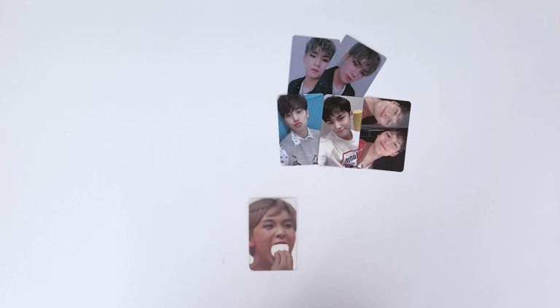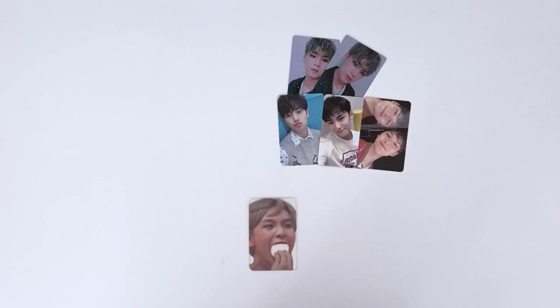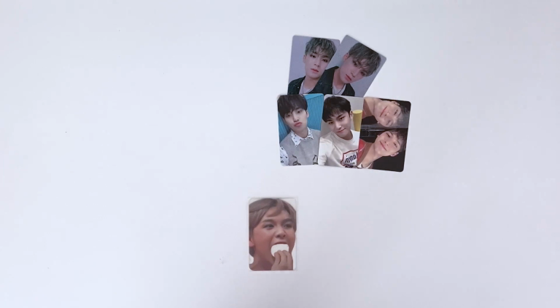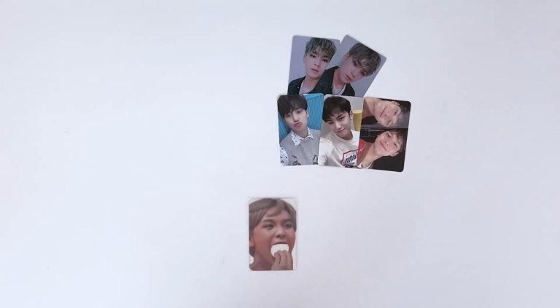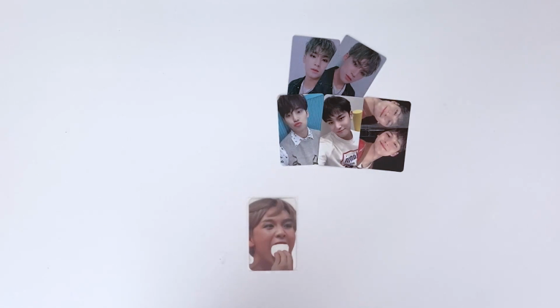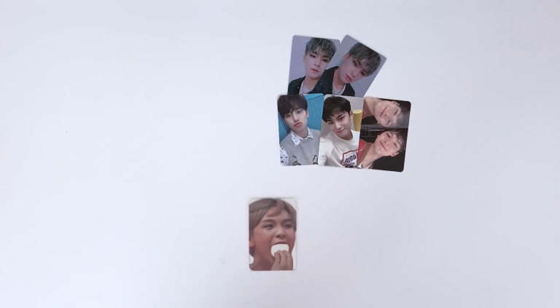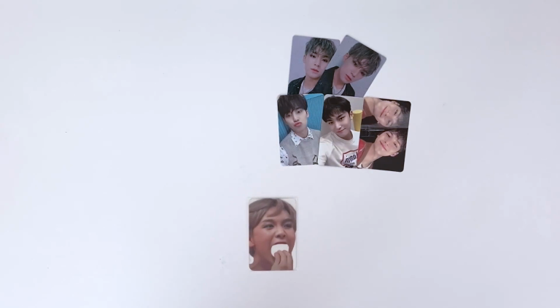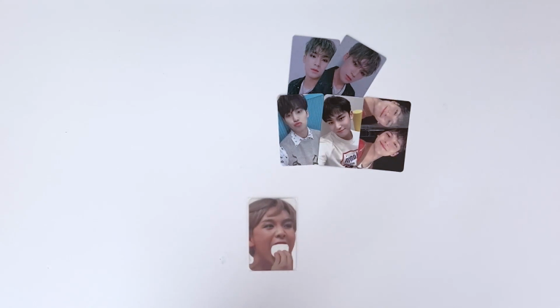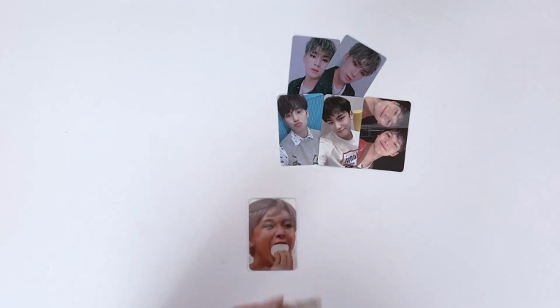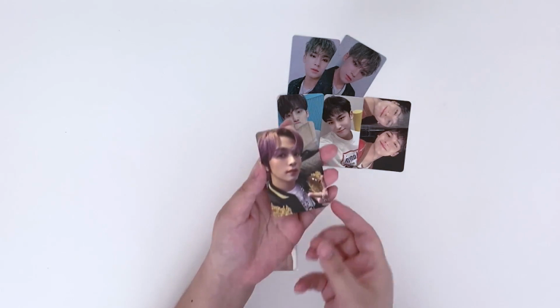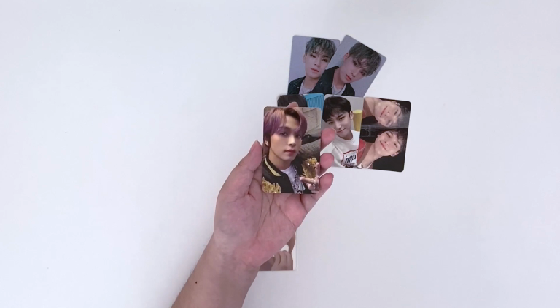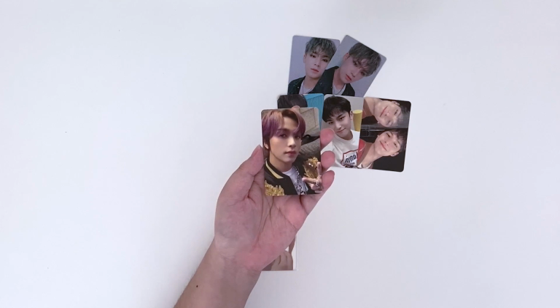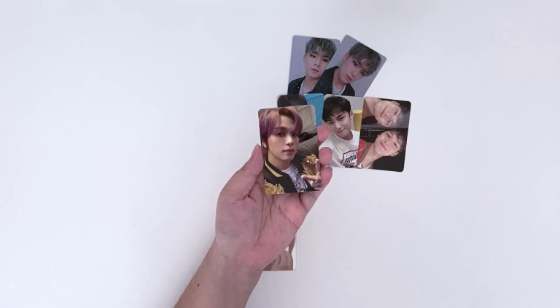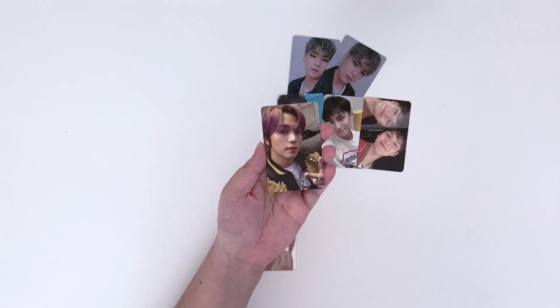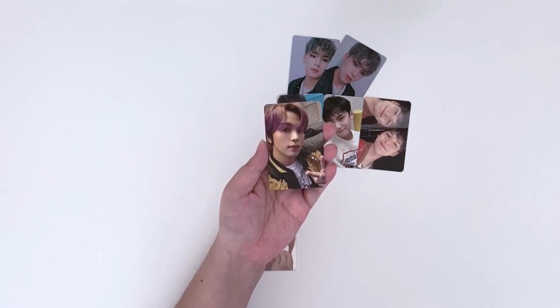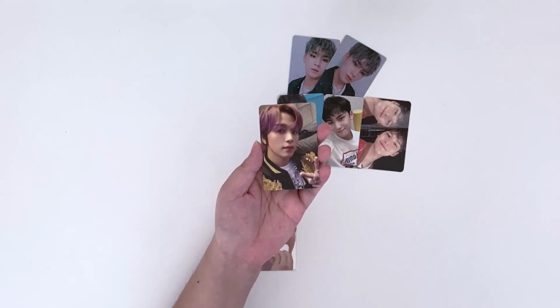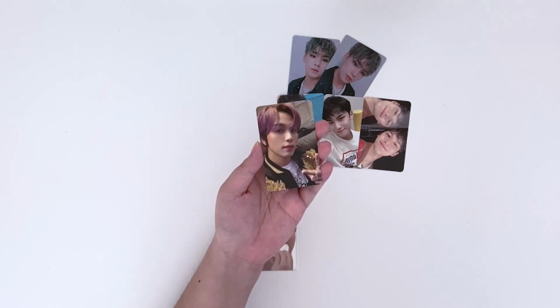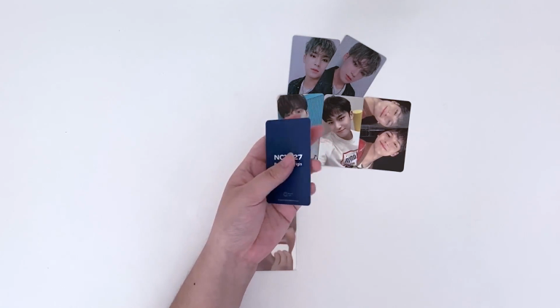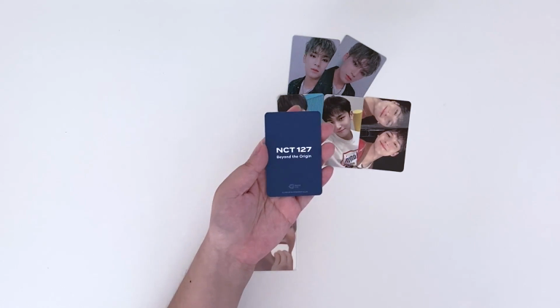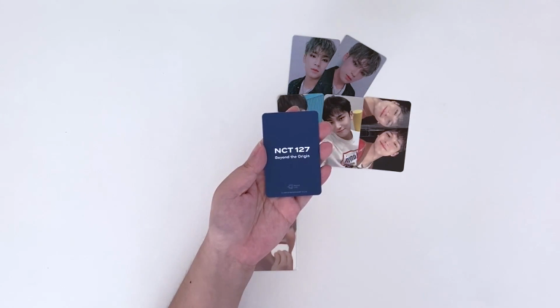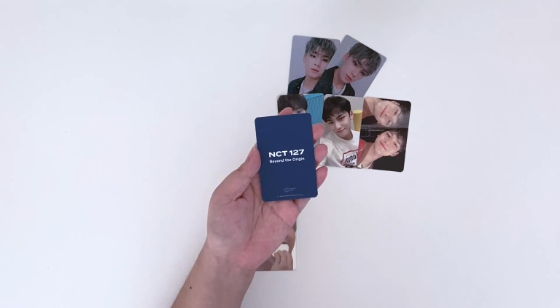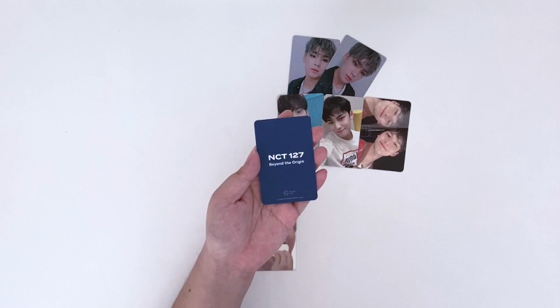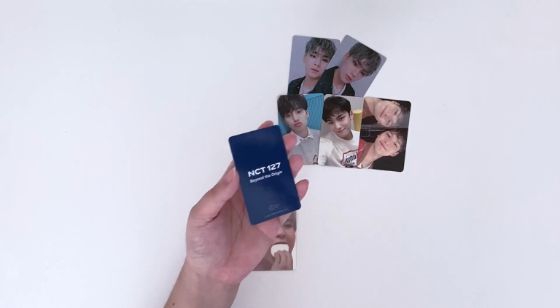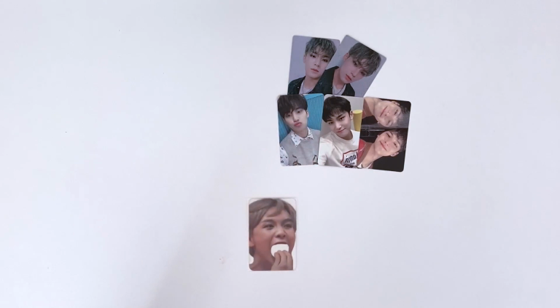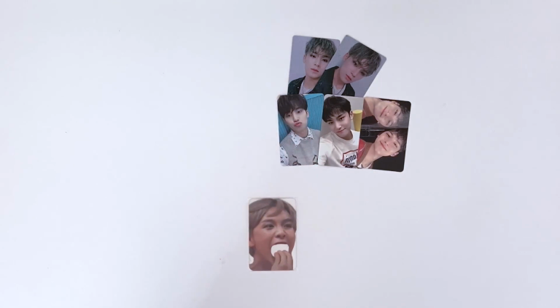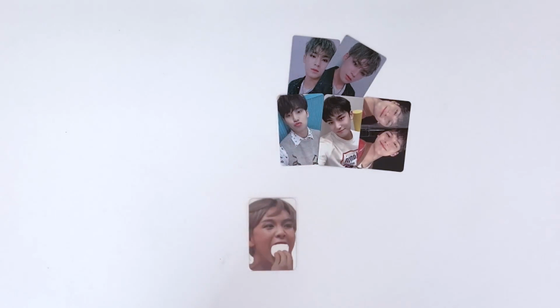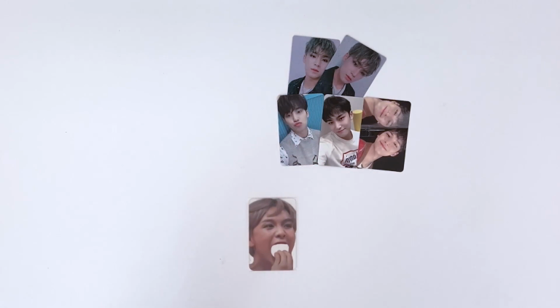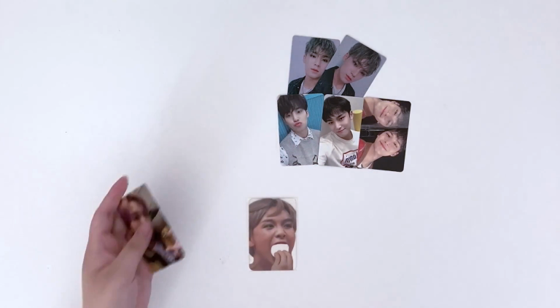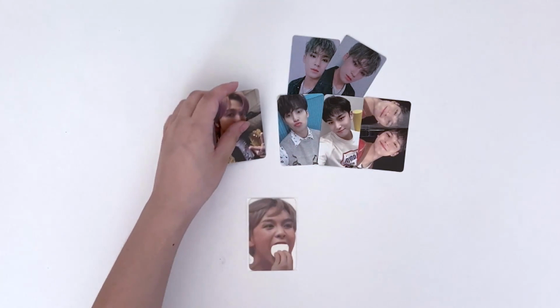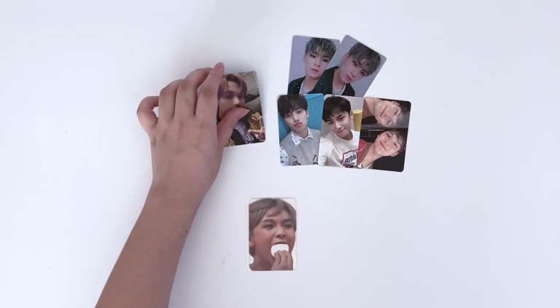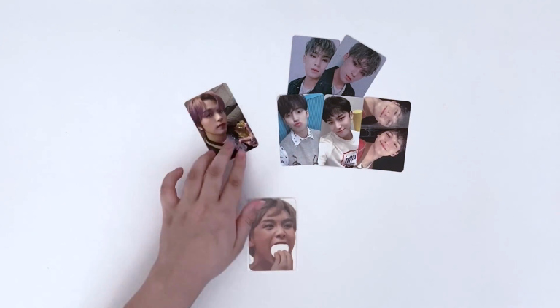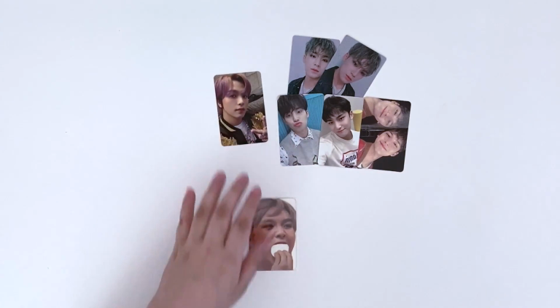And then we have Ethan's 127 brochure photo card. If you watched my brochure unboxing, I pulled a lot of Taeil and wasn't able to pull Ethan's card, and I couldn't find a trade either, so I ended up purchasing this. The price wasn't cheap but I don't think it was too expensive either, so it was a good price.